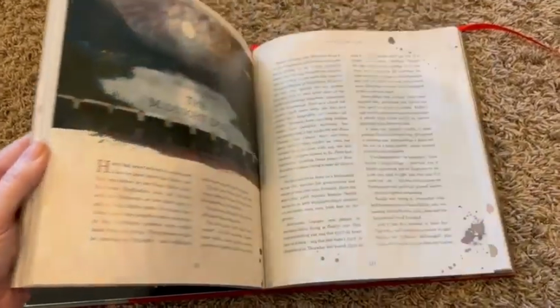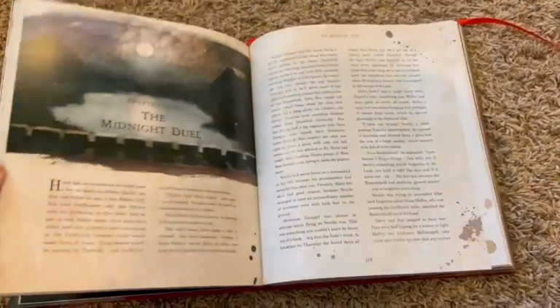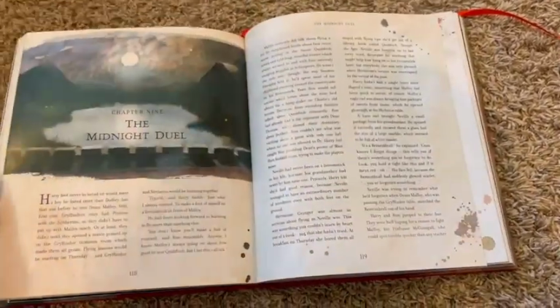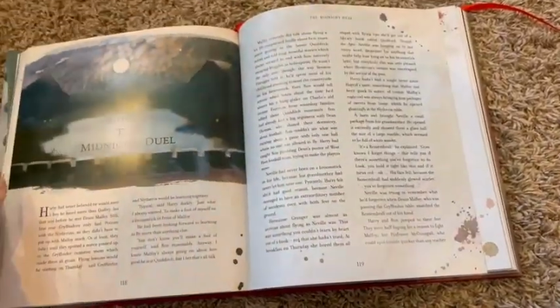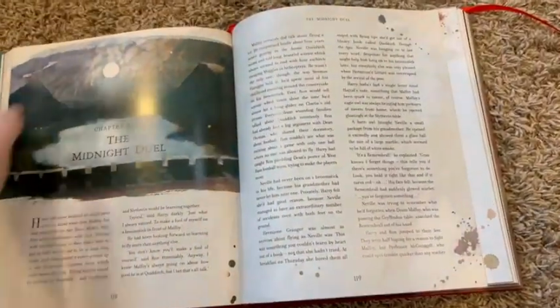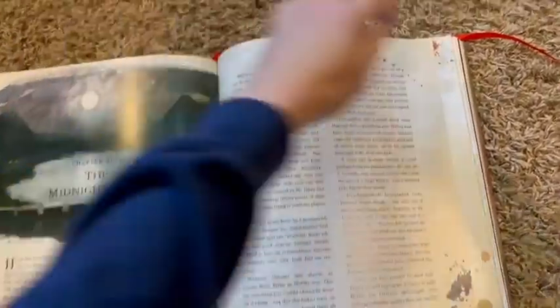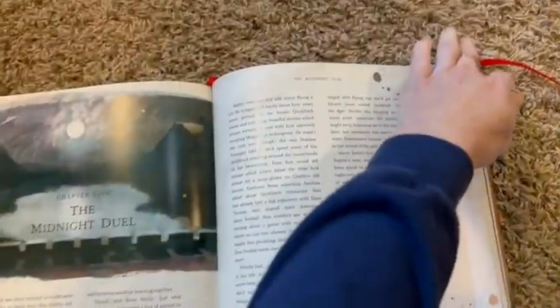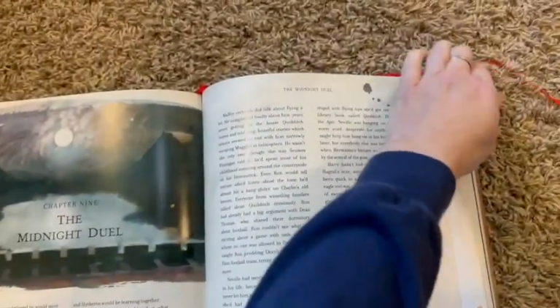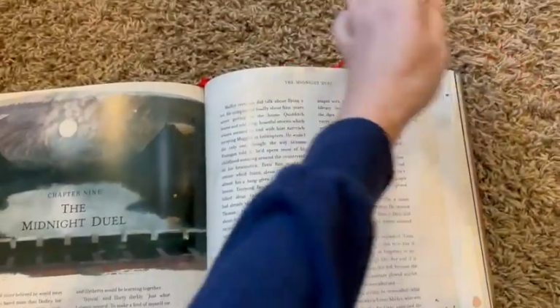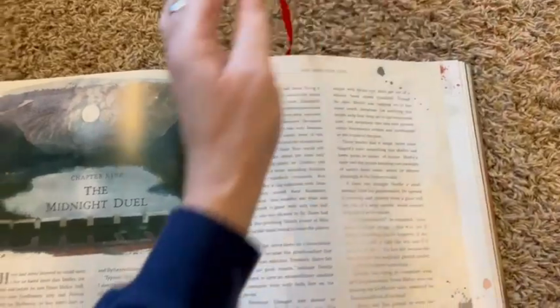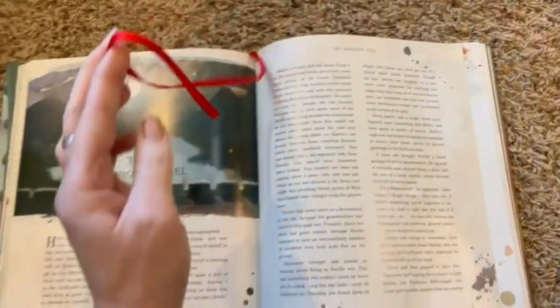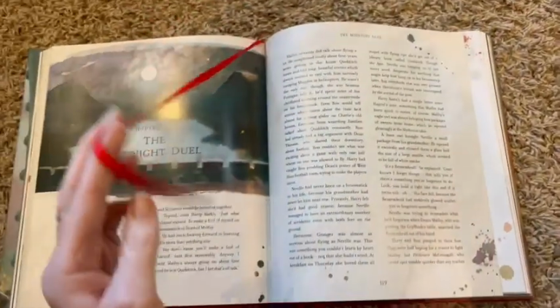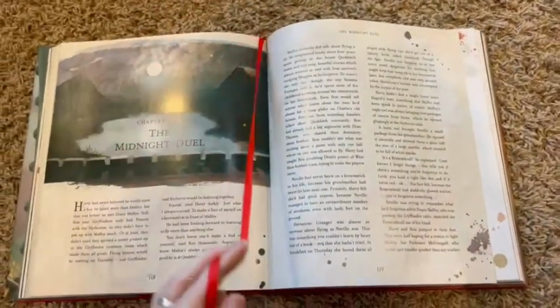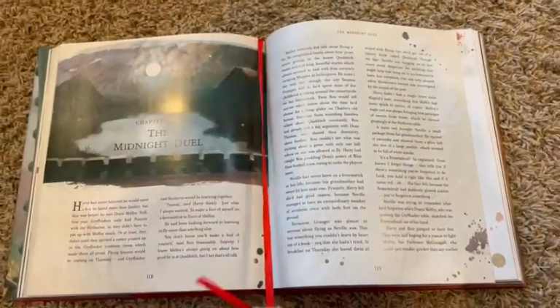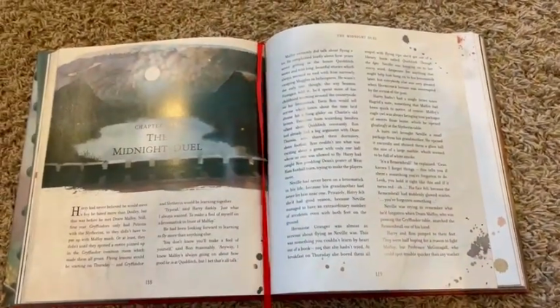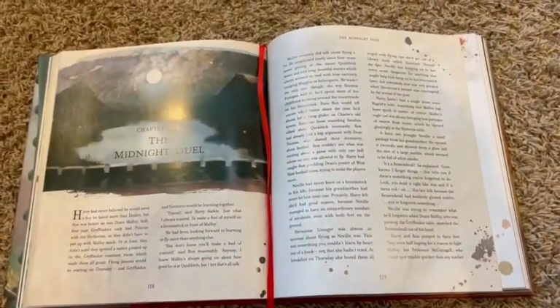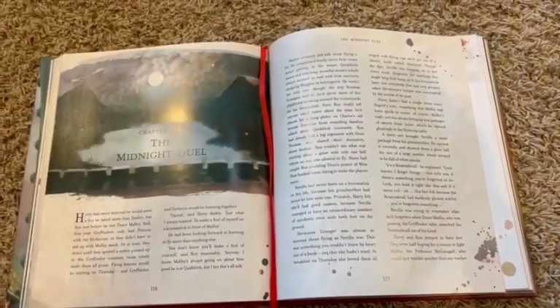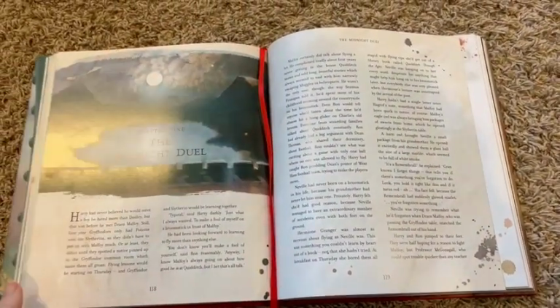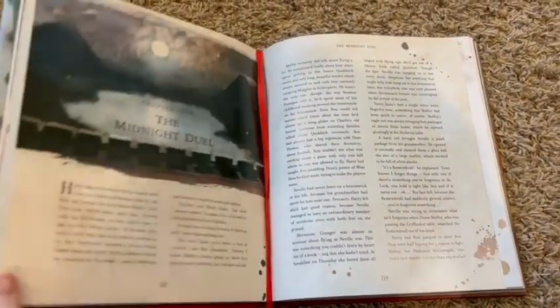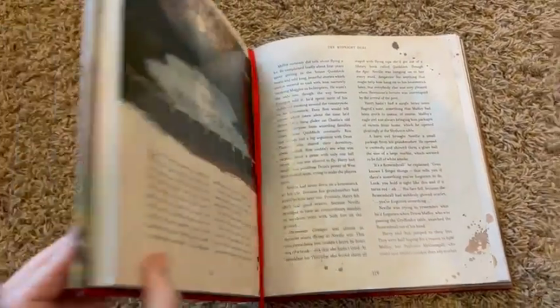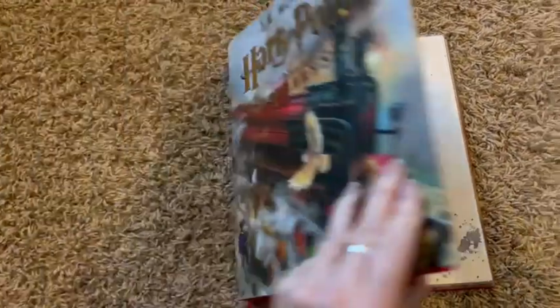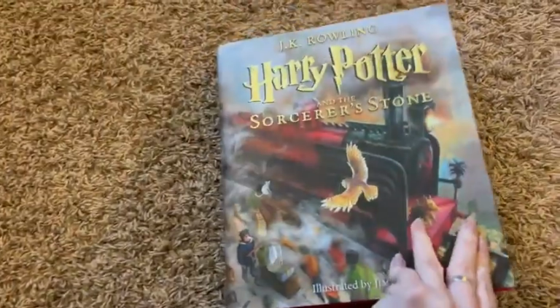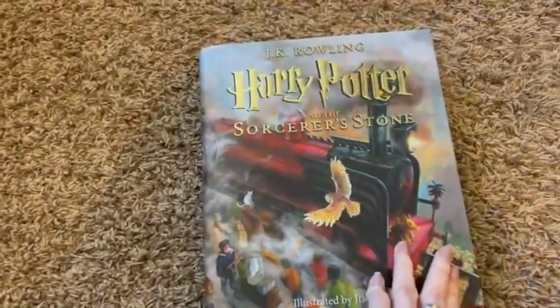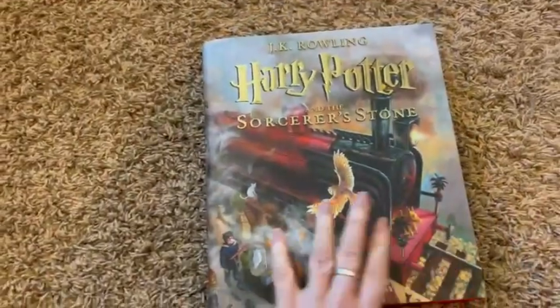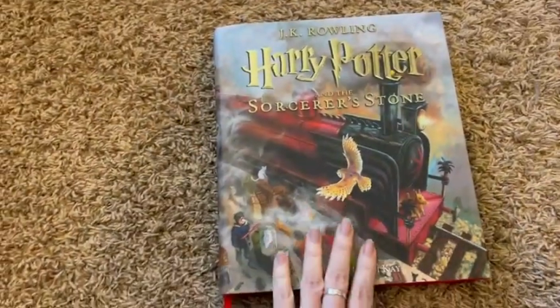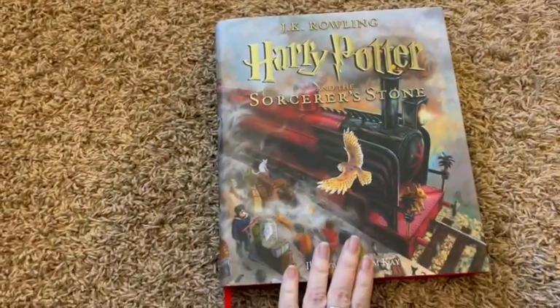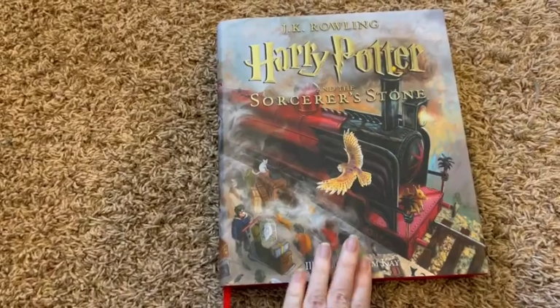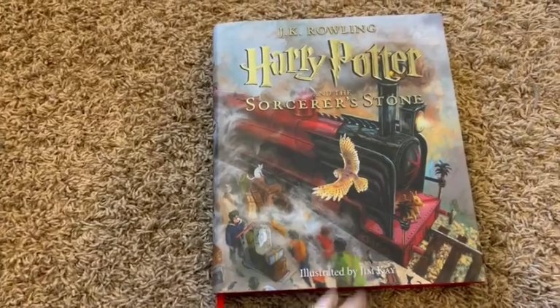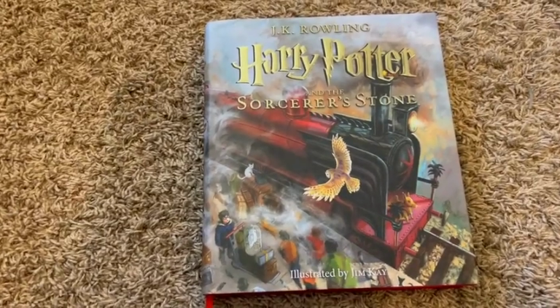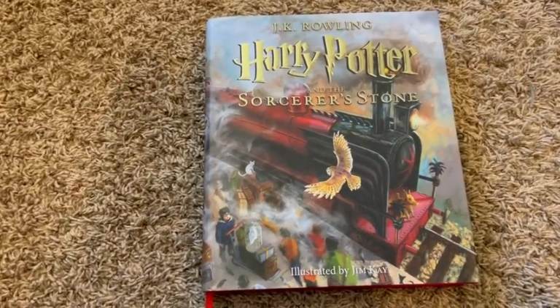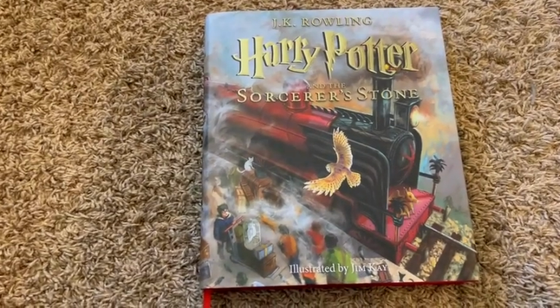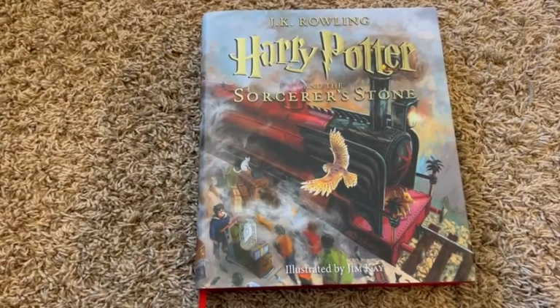You also have a nice ribbon so you can mark your place, and they look beautiful on the bookshelf or on the table as well.